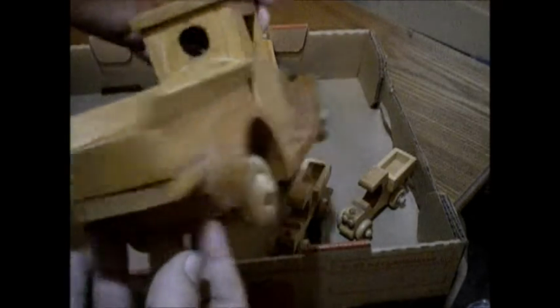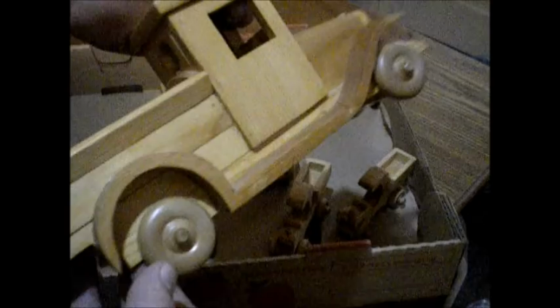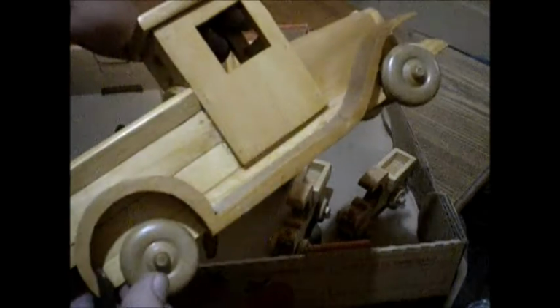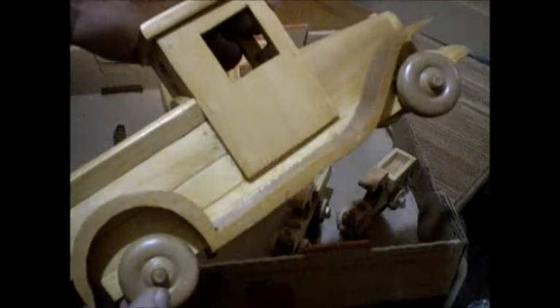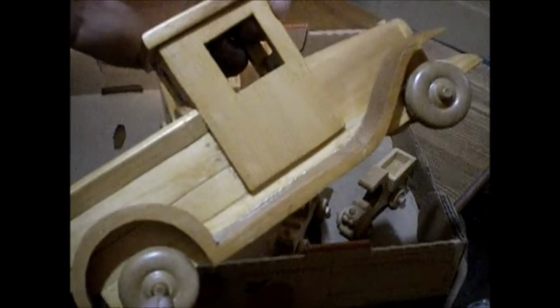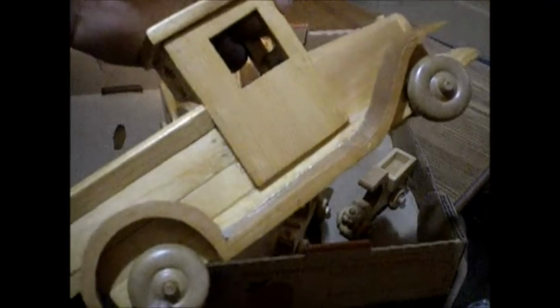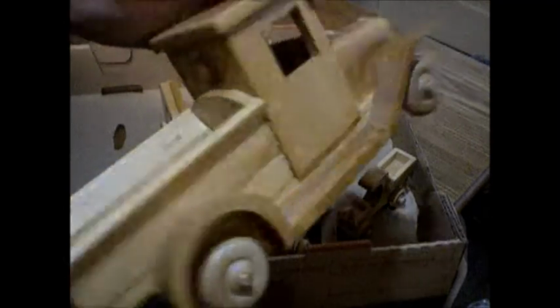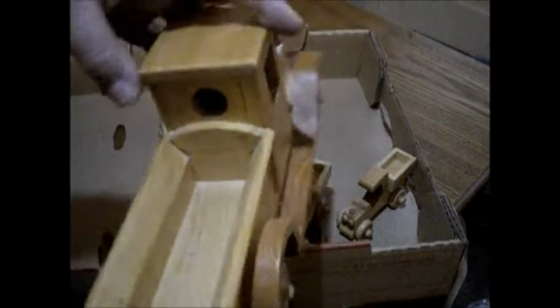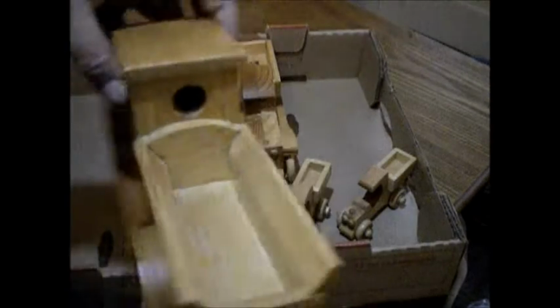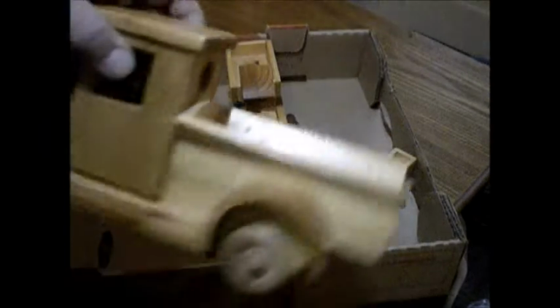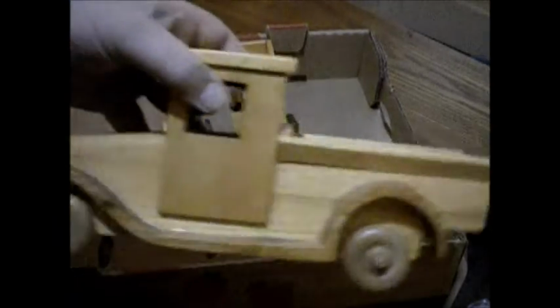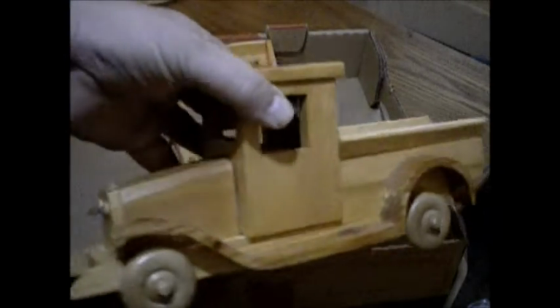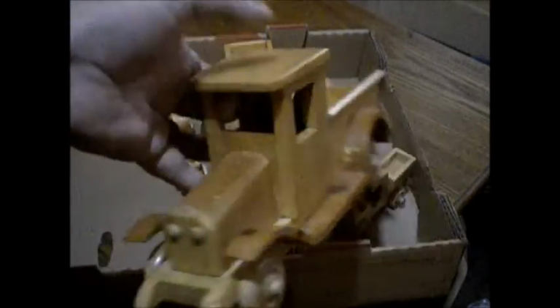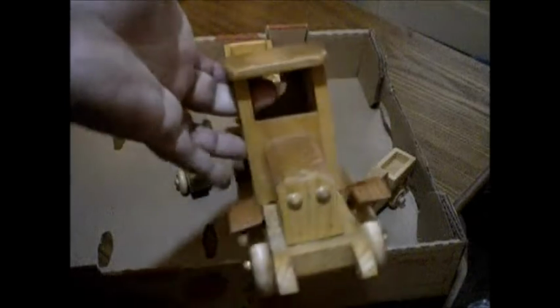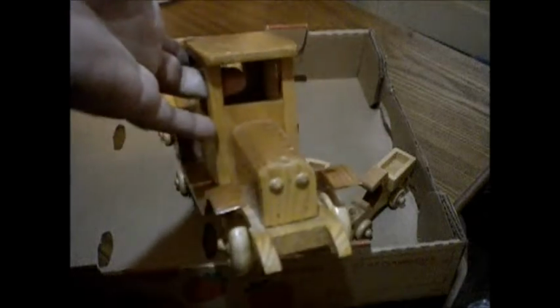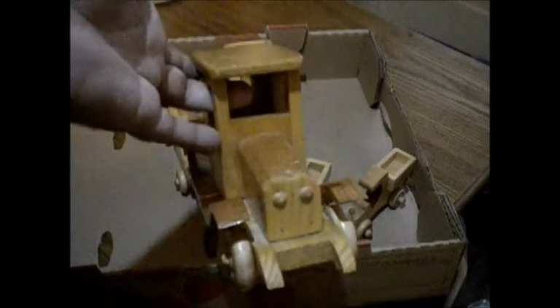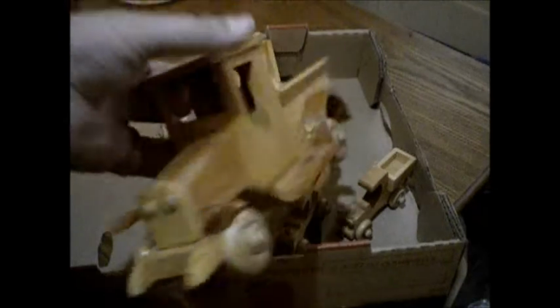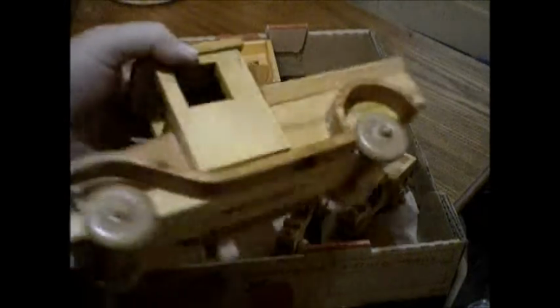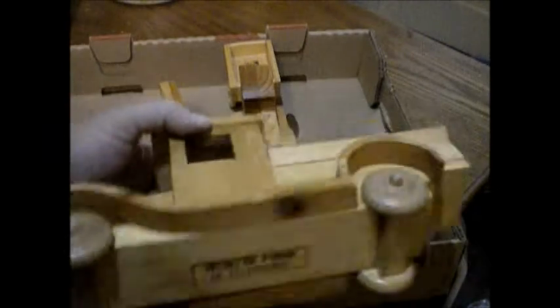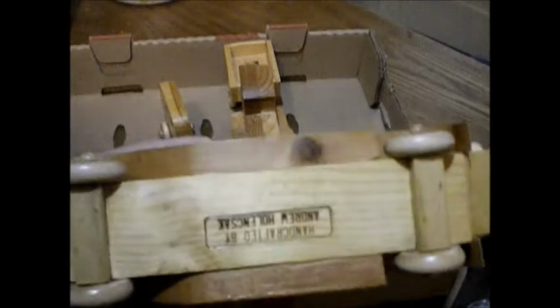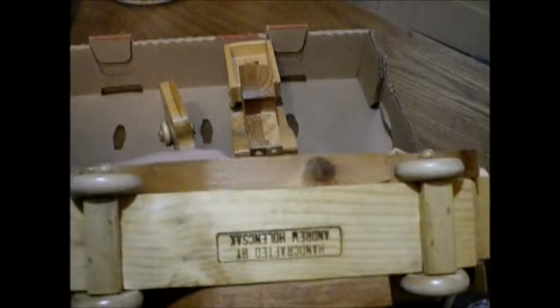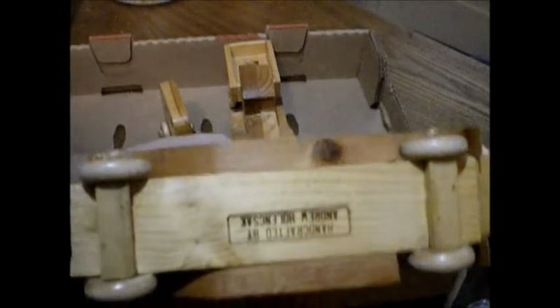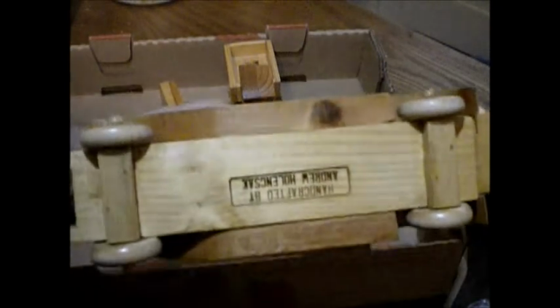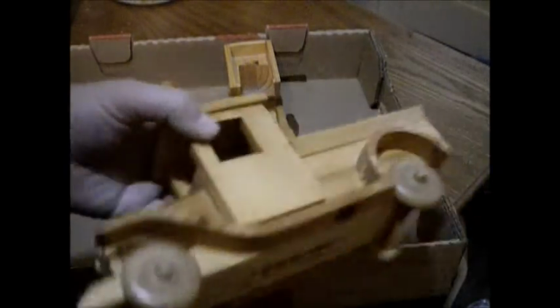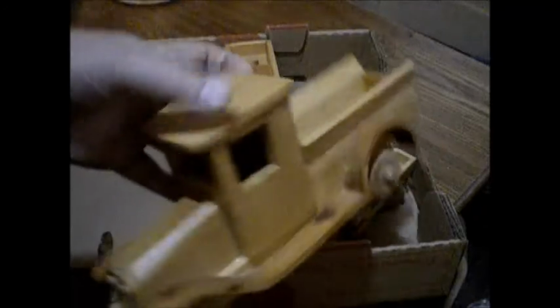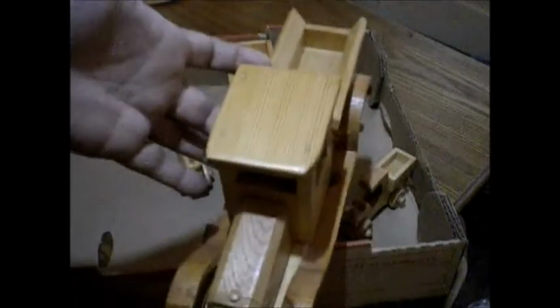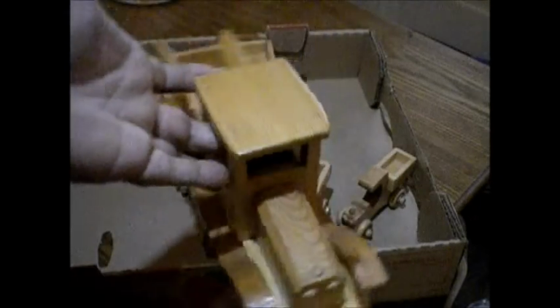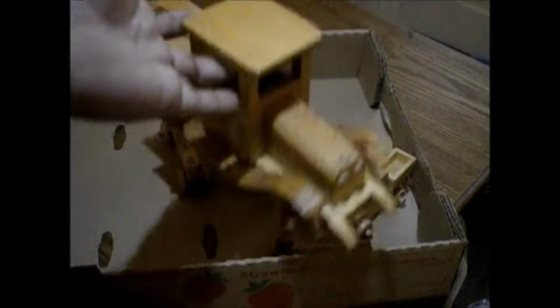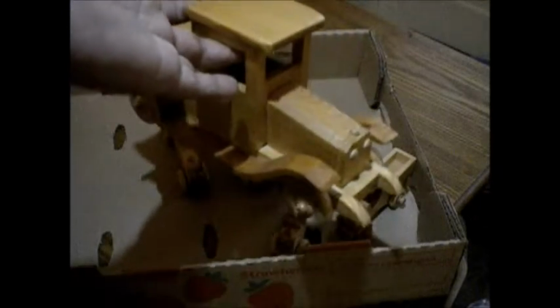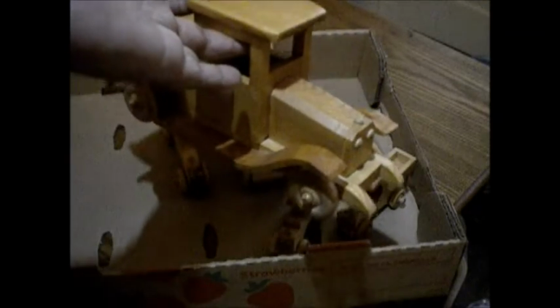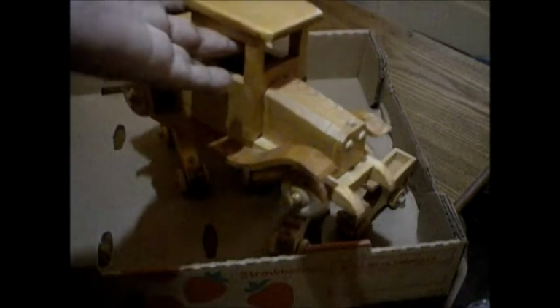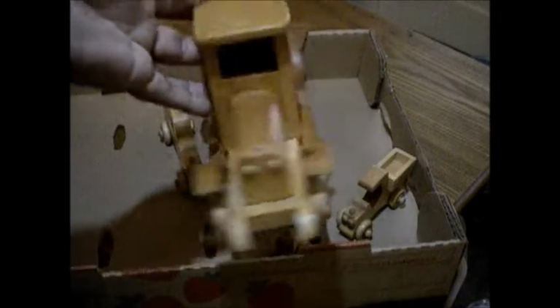It does look like they've all been handmade. There's no evidence of mass production here. This is all cut and shaped individually, which is pretty neat.